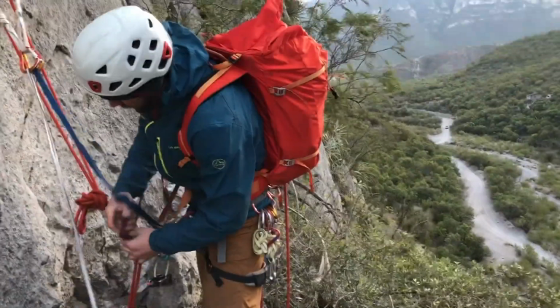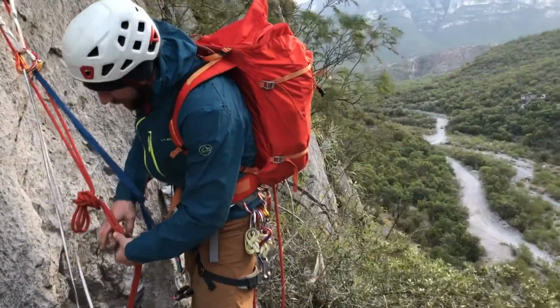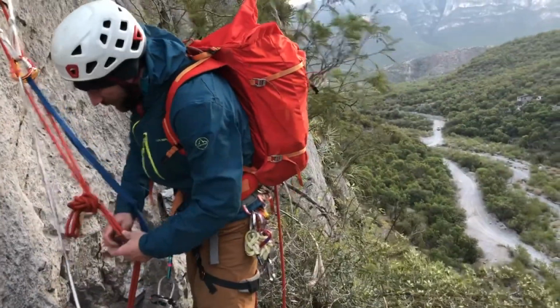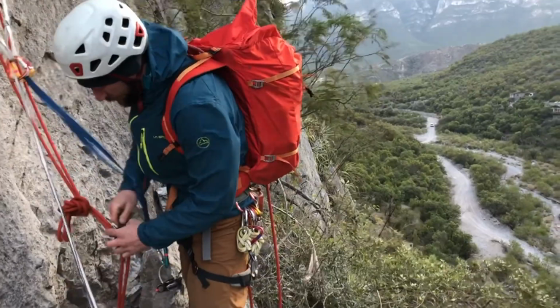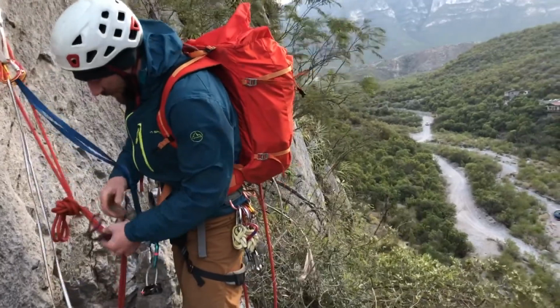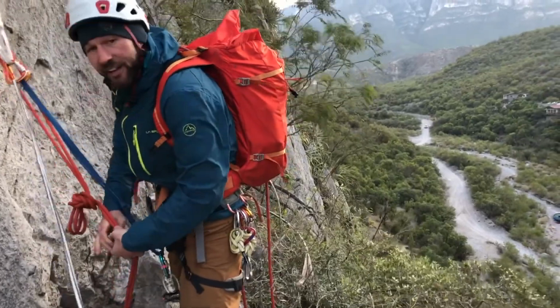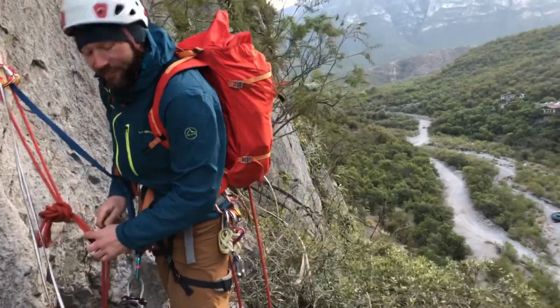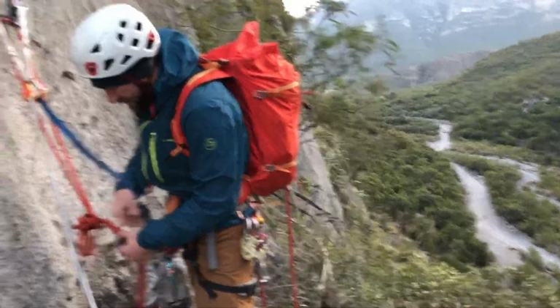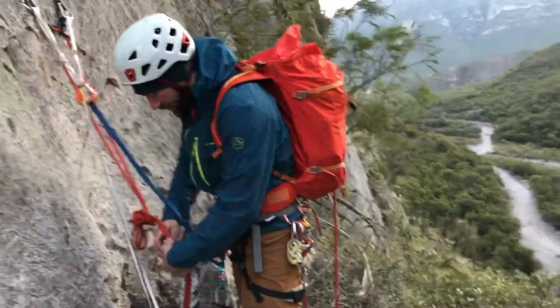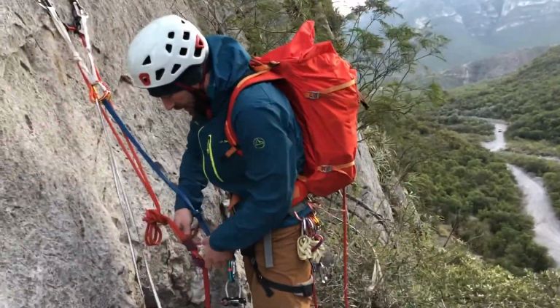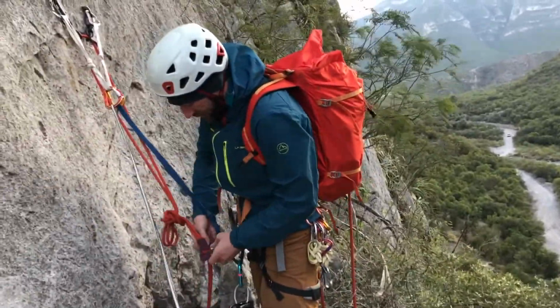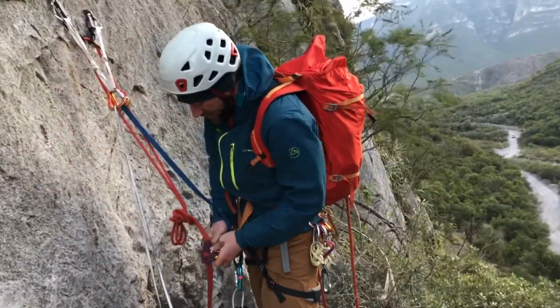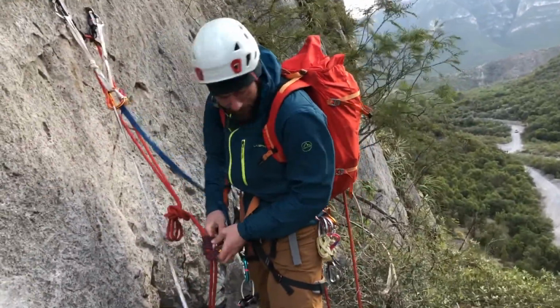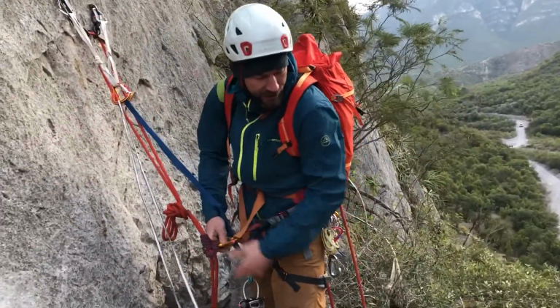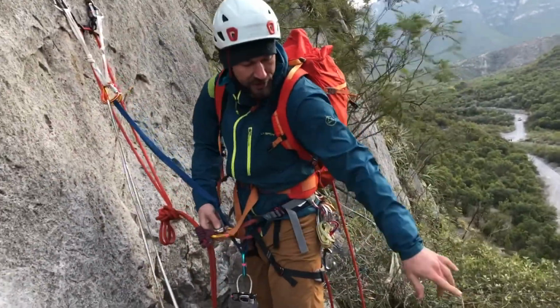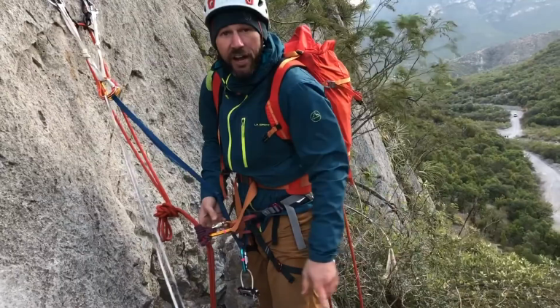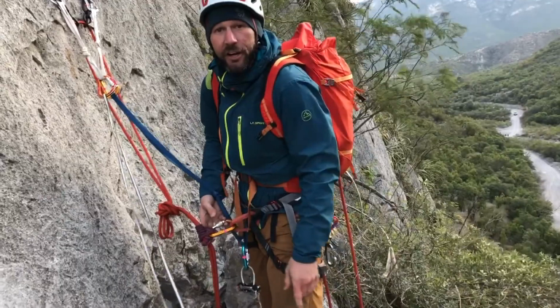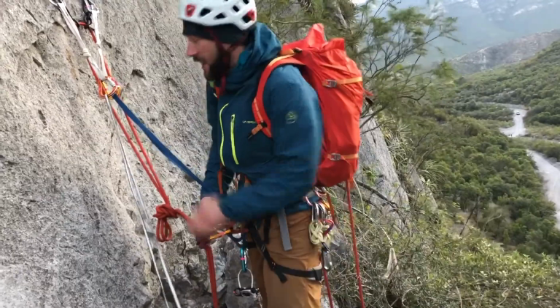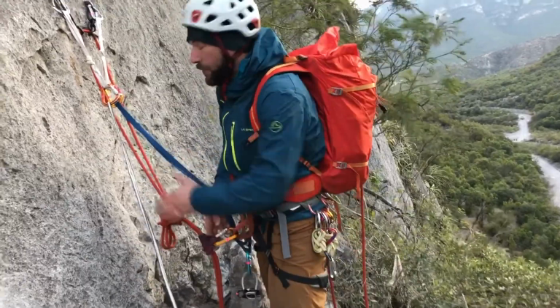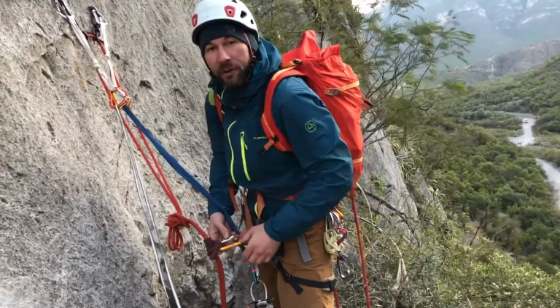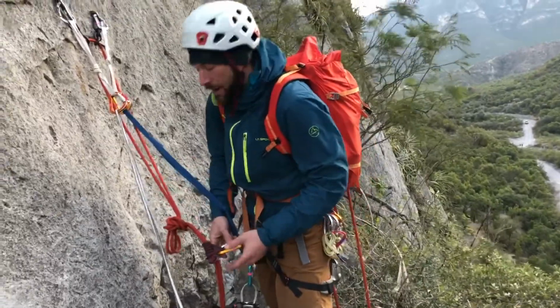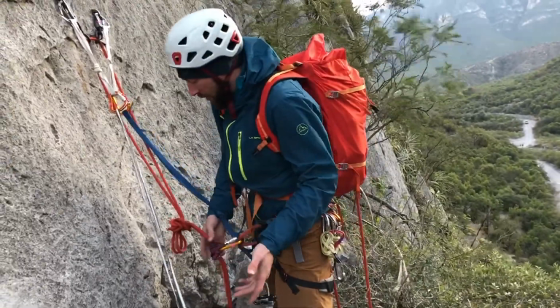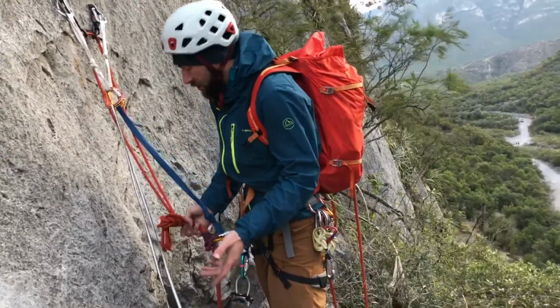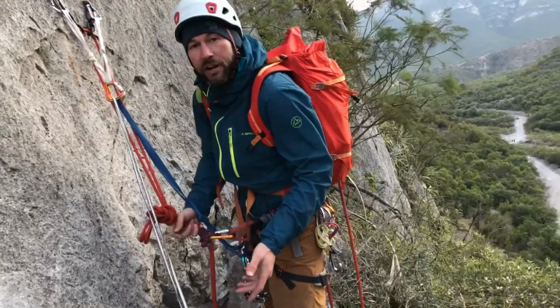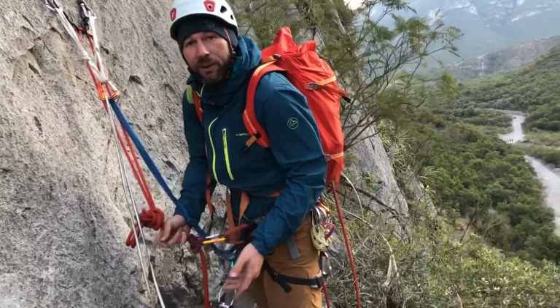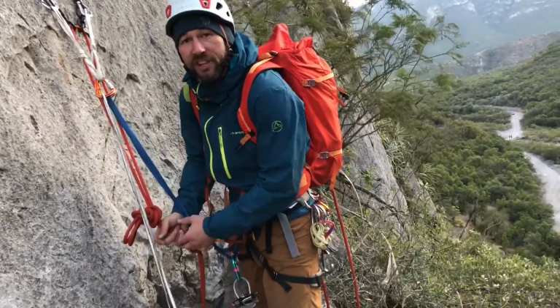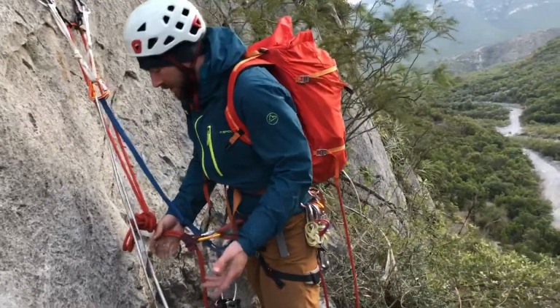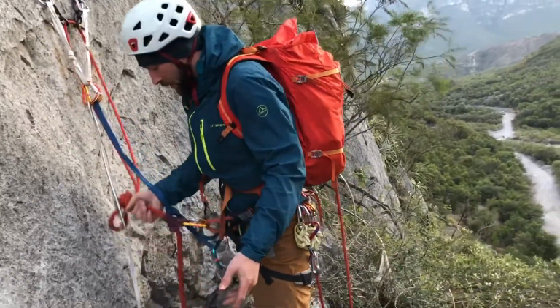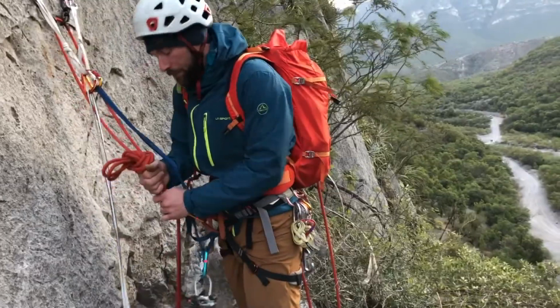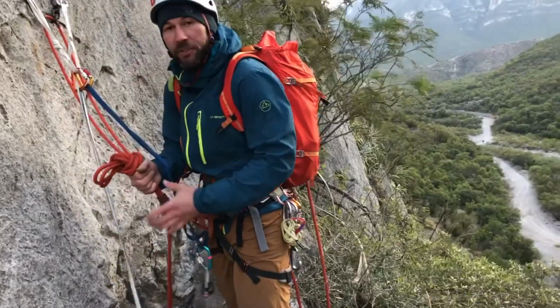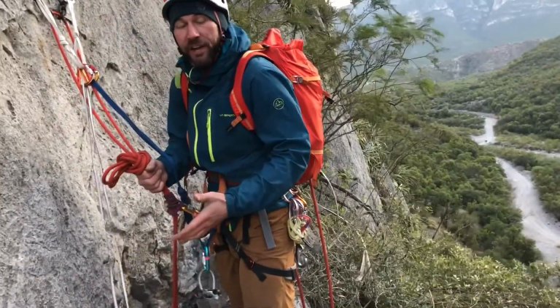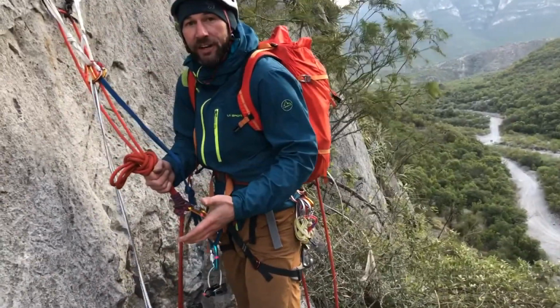Rockfall and the third hand — very essential. If we think rockfall is a problem down here, then as my rope is moving and I'm rappelling, I can generate rockfall myself. So it's really important to put that third hand on.